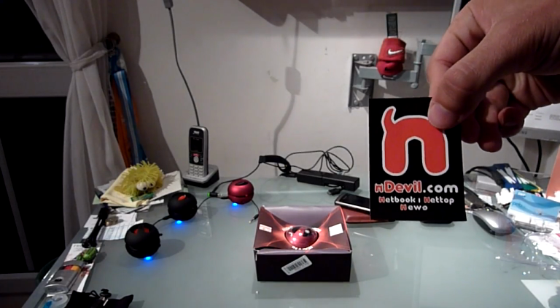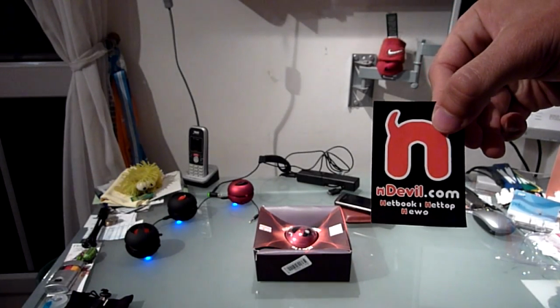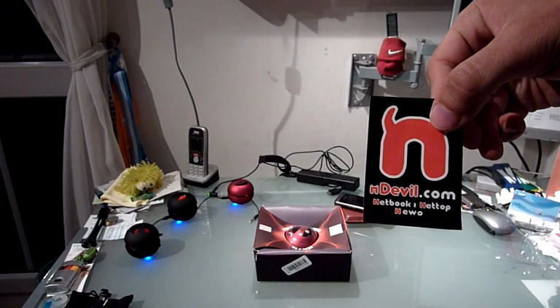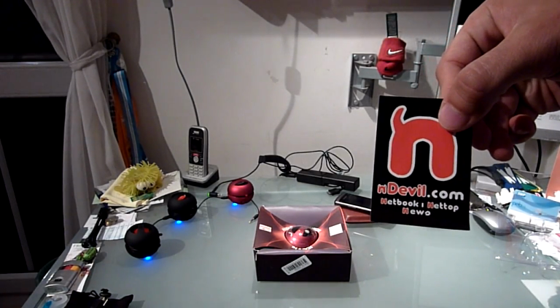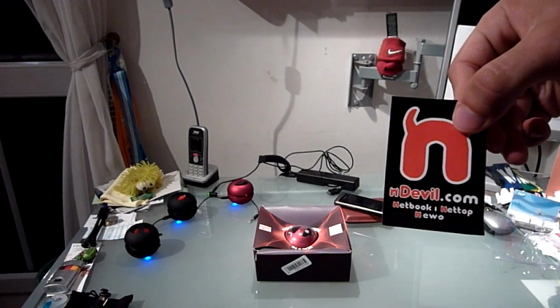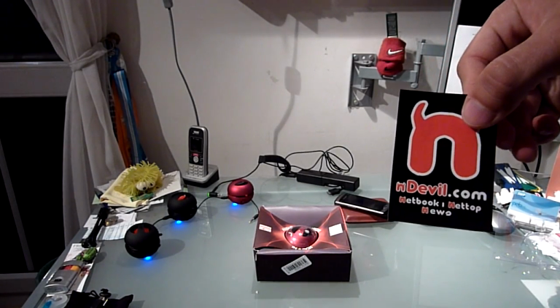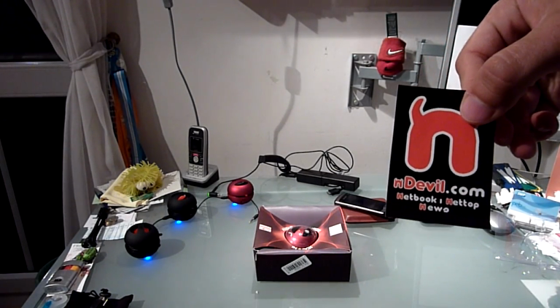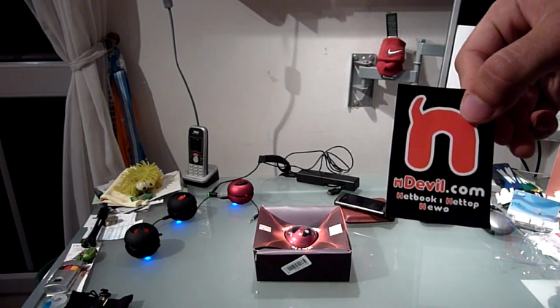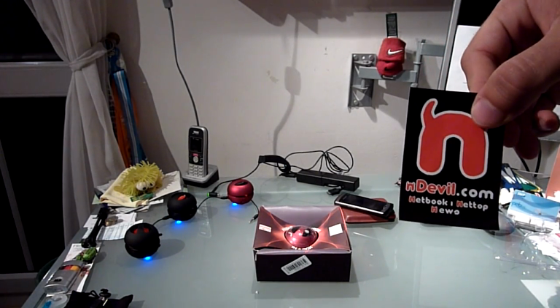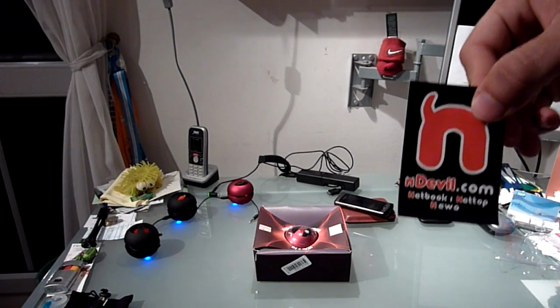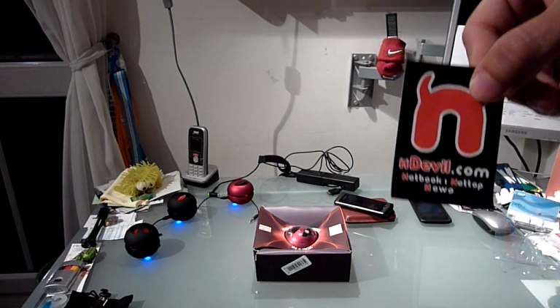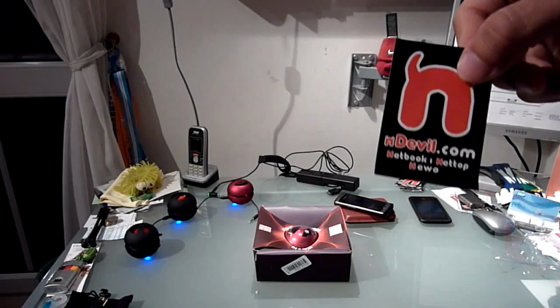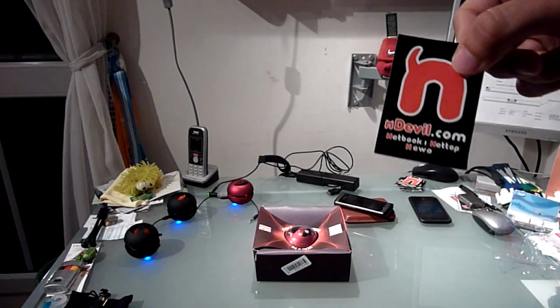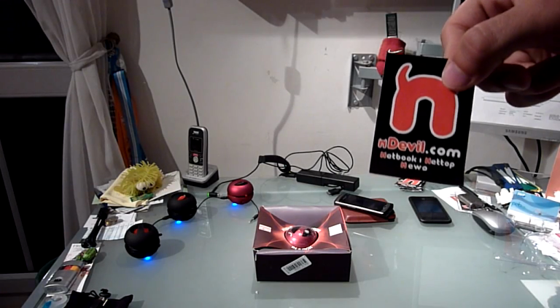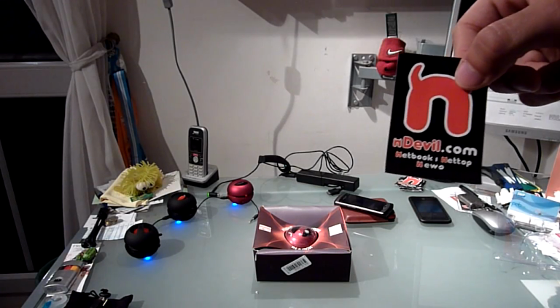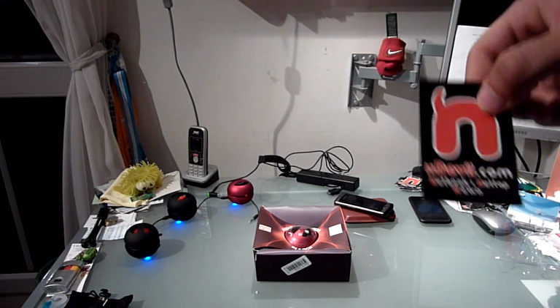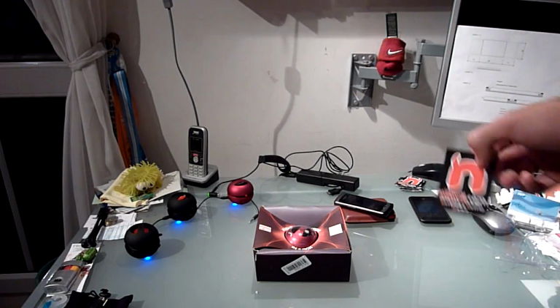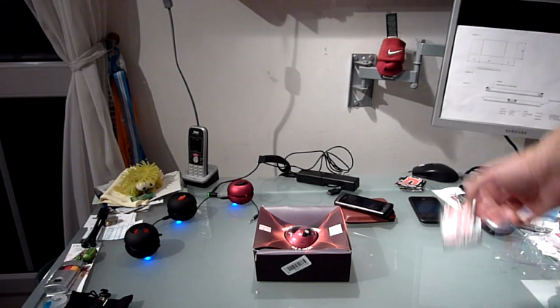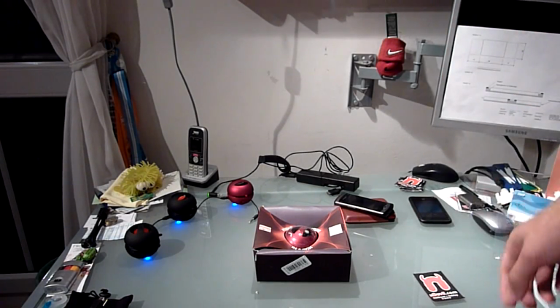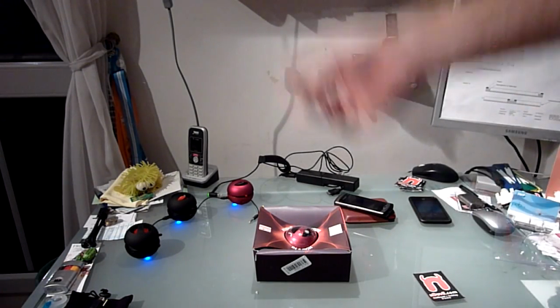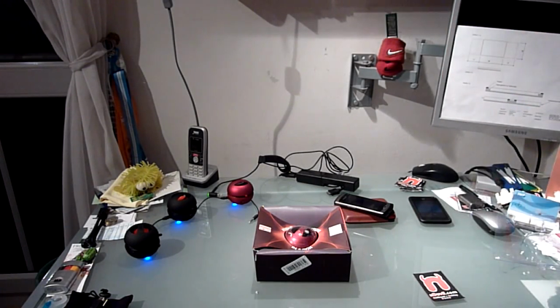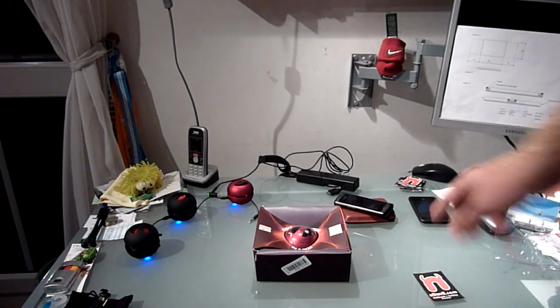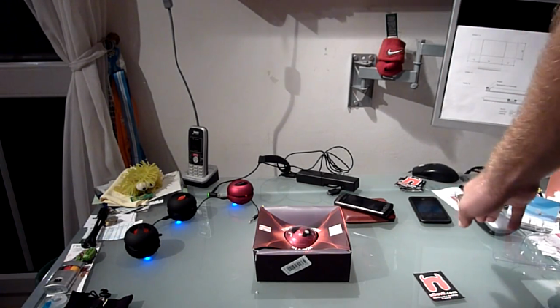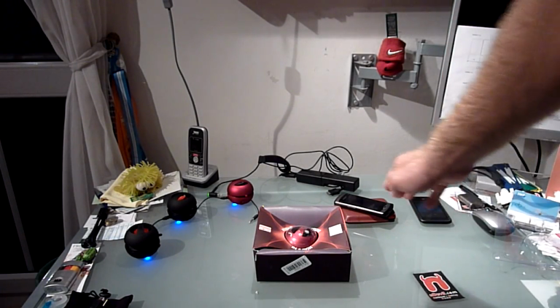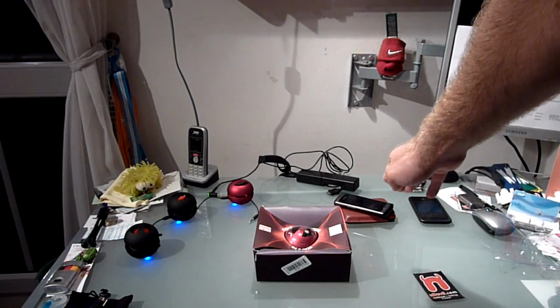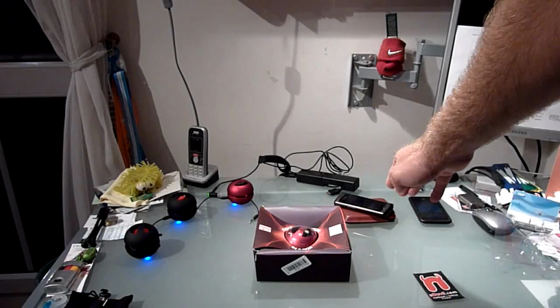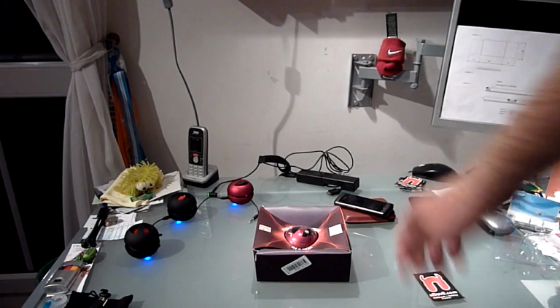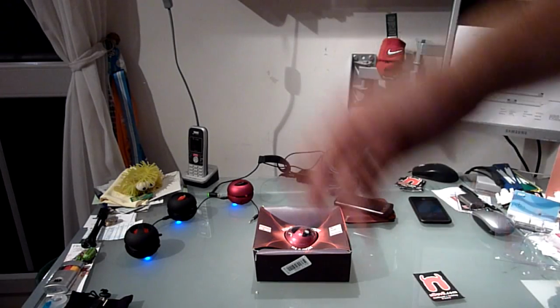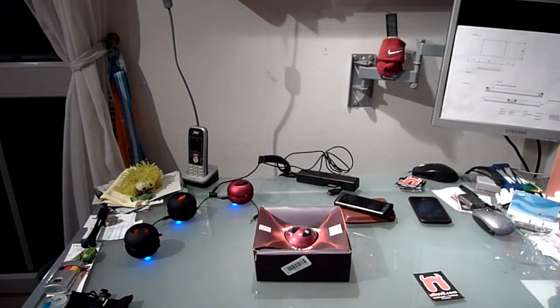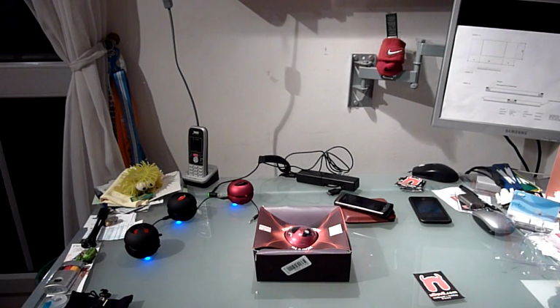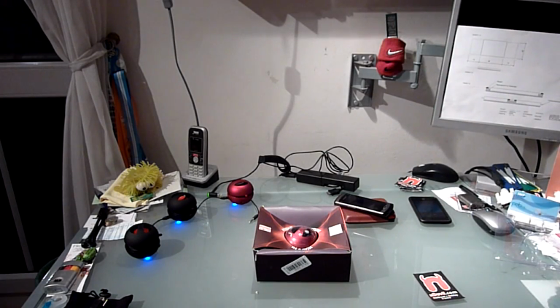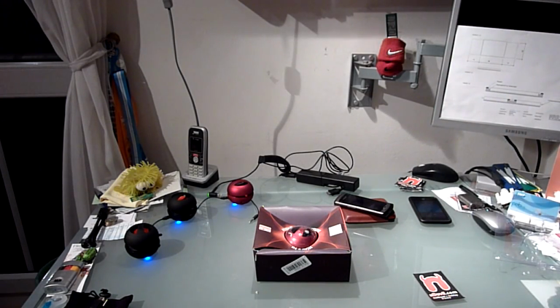You are watching Endevil TV with the XMI mini speakers. These are for your iPod or cell phone, or you can even use them with your netbook.